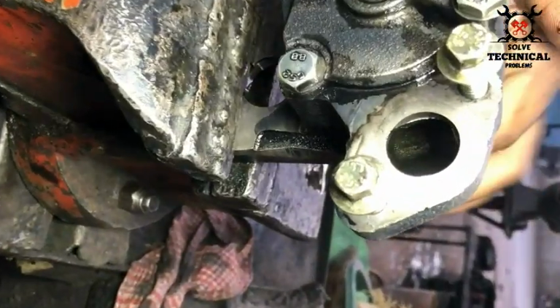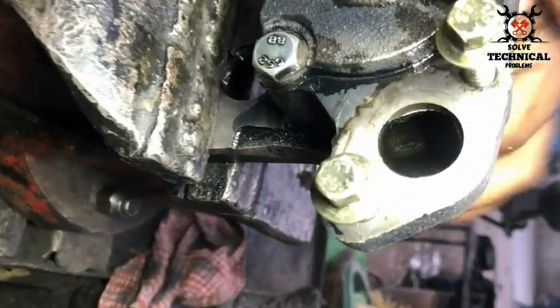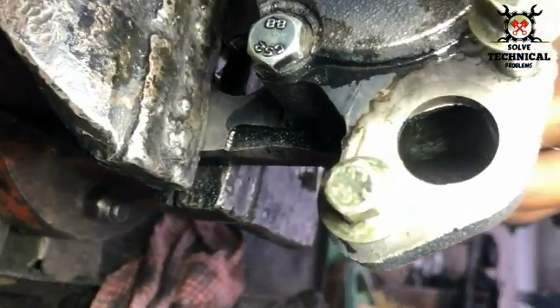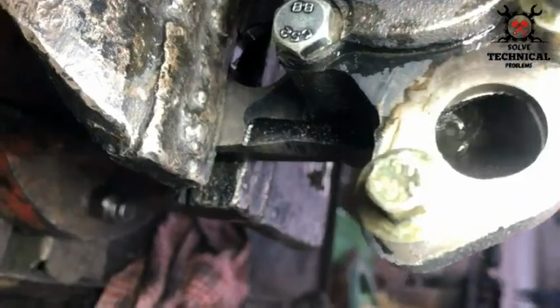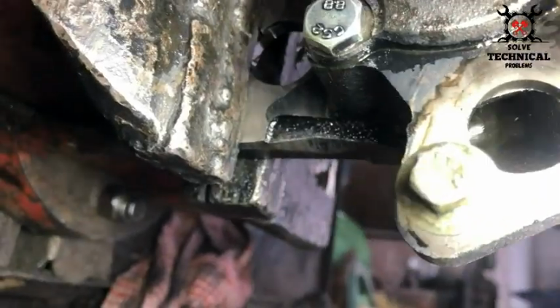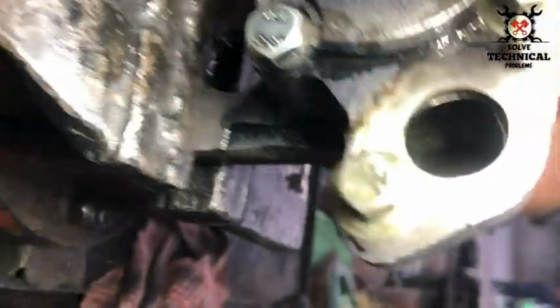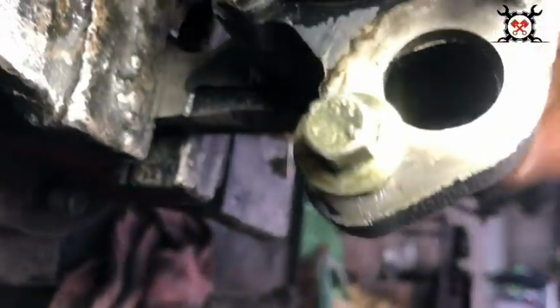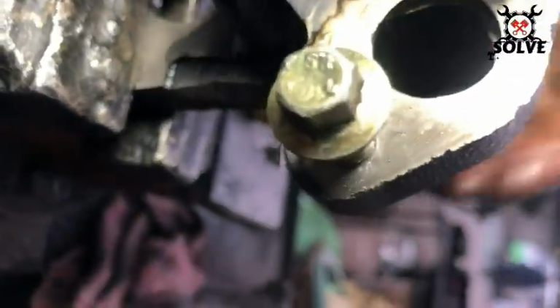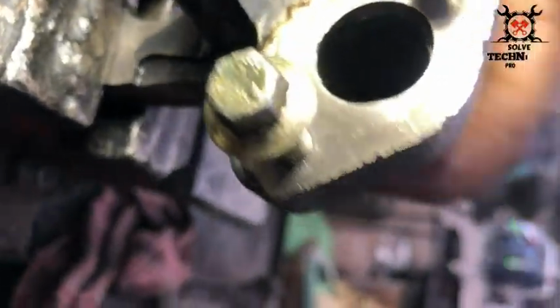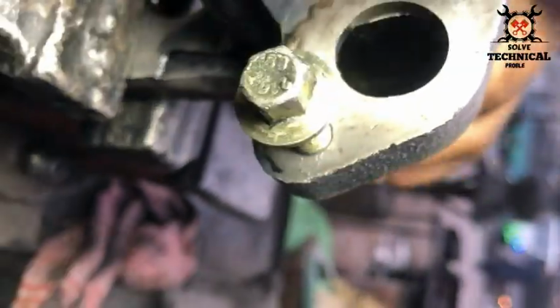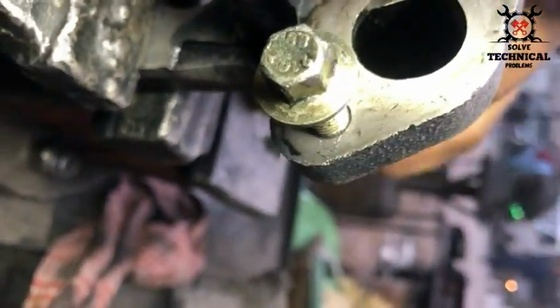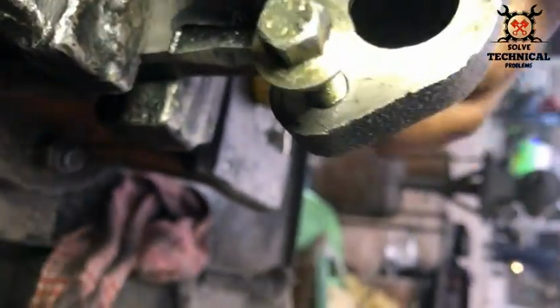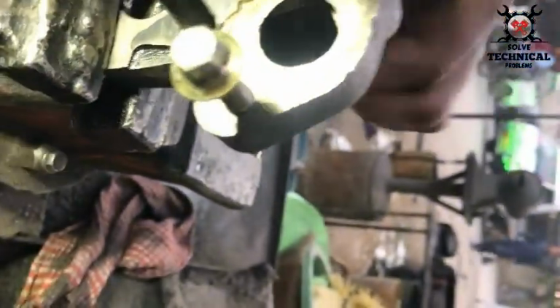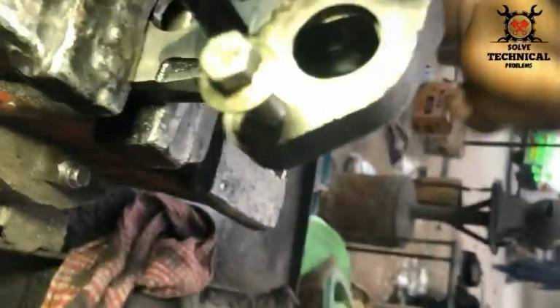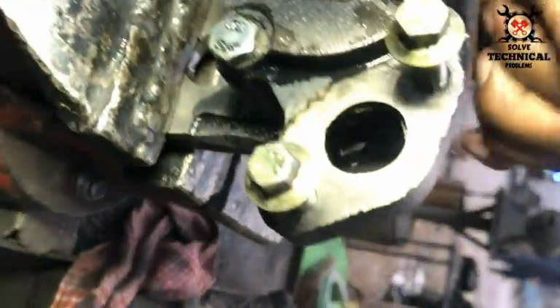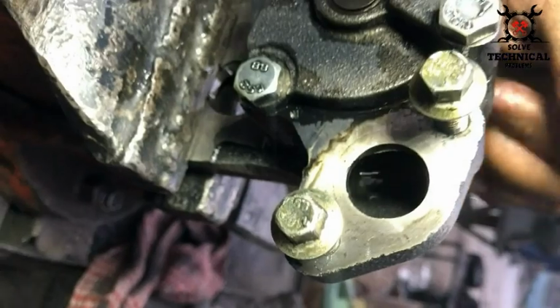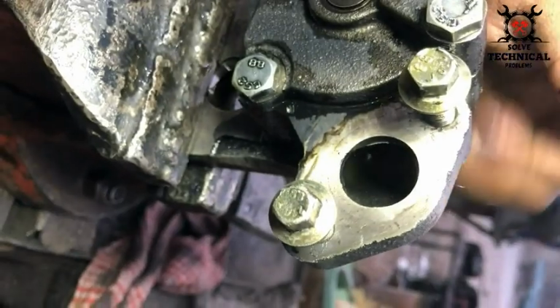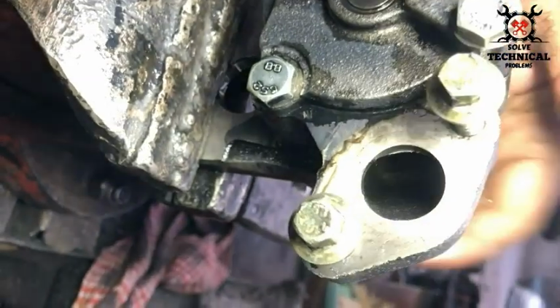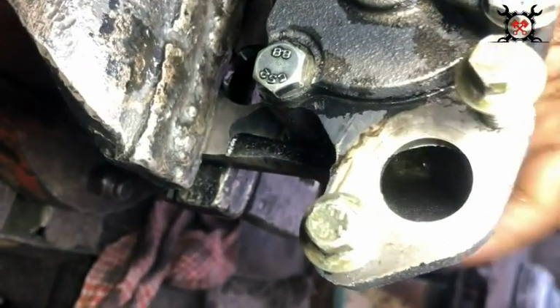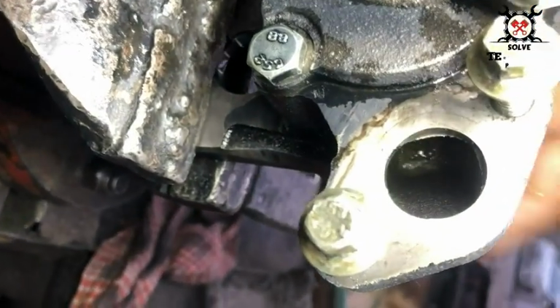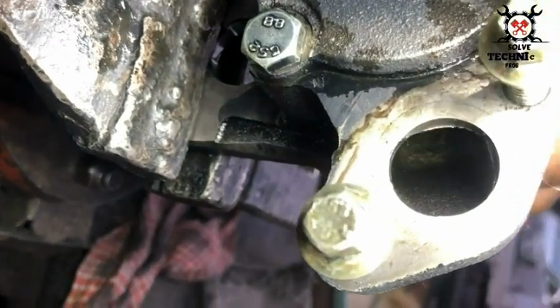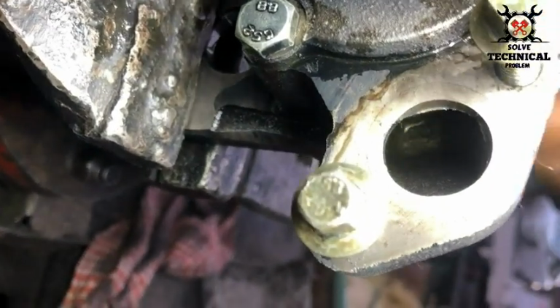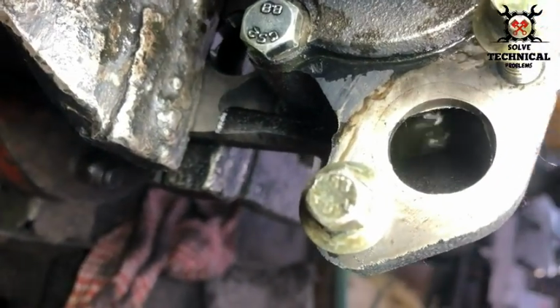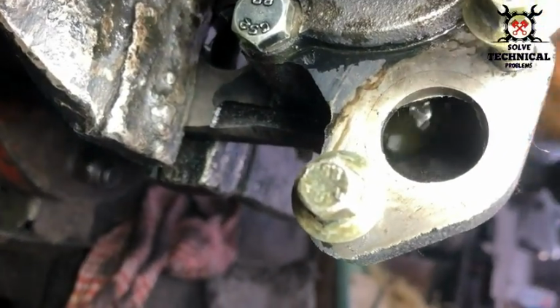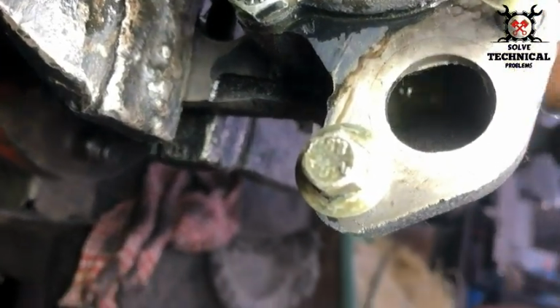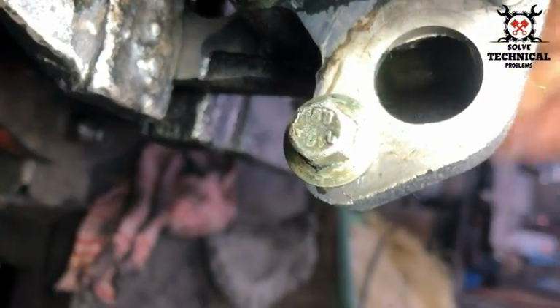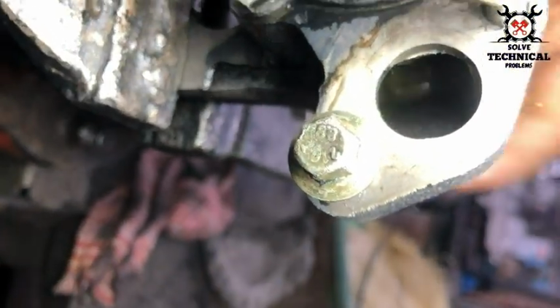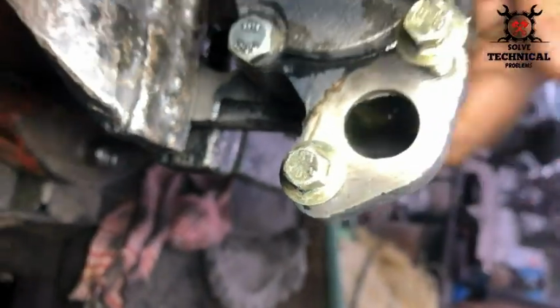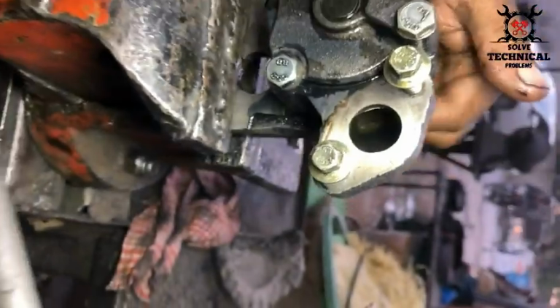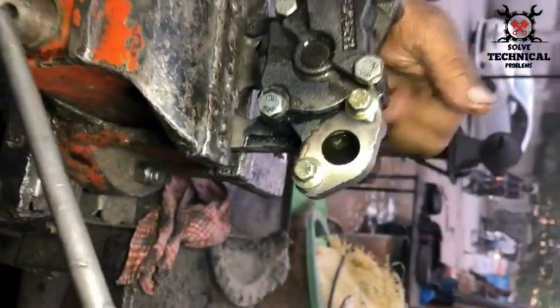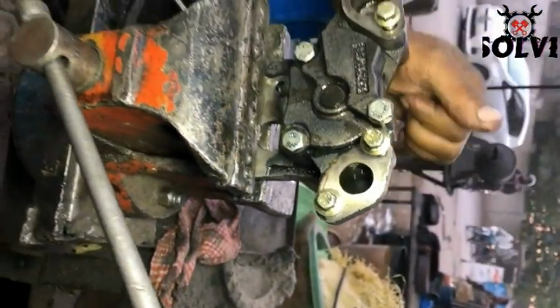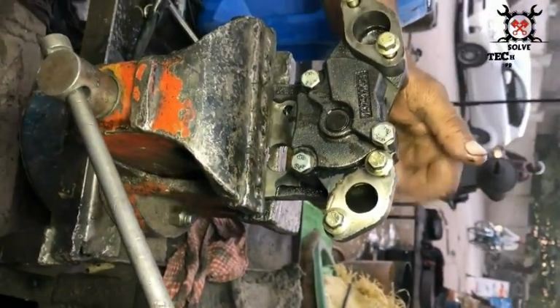We have checked that the oil pump is building pressure. You can hear the sound of the oil pump building the pressure. Thanks for watching.